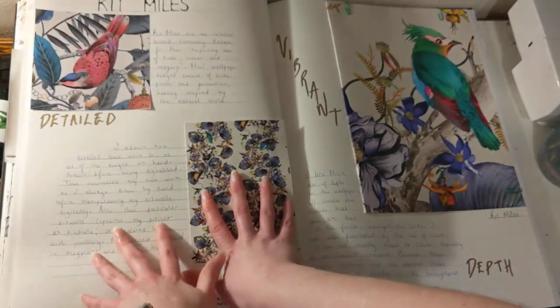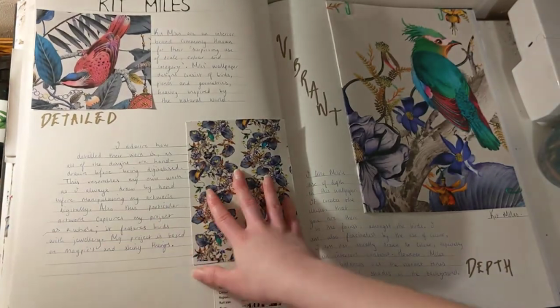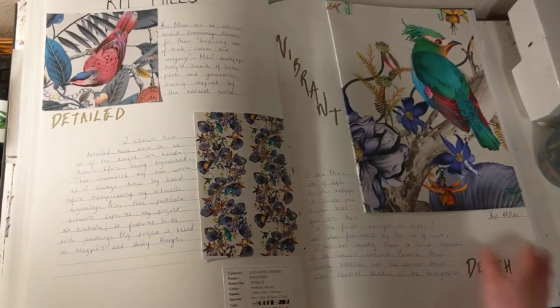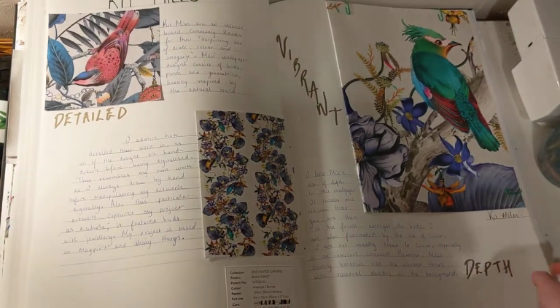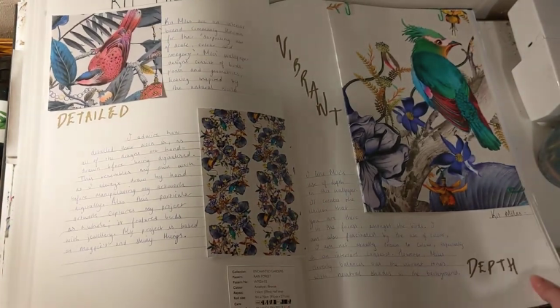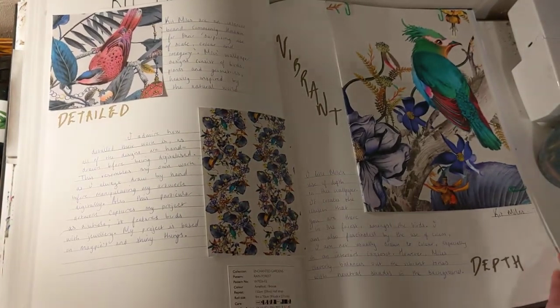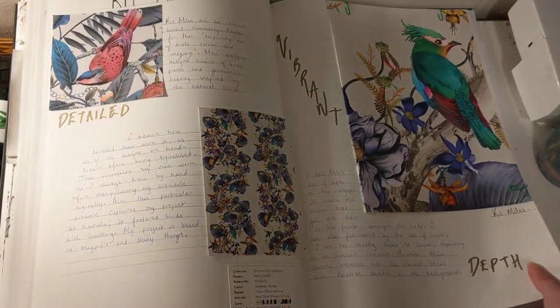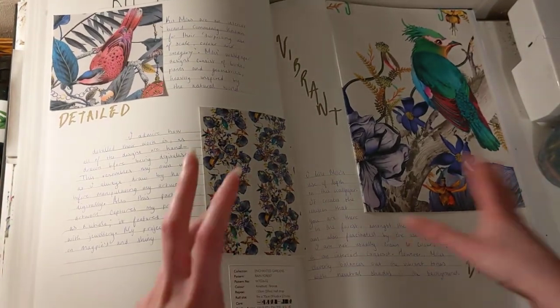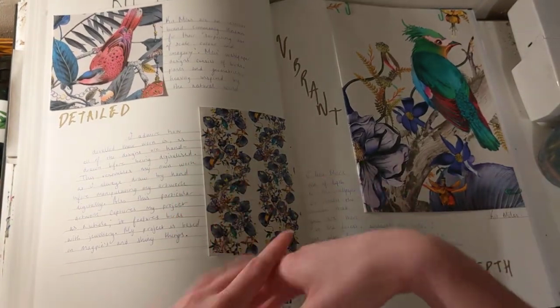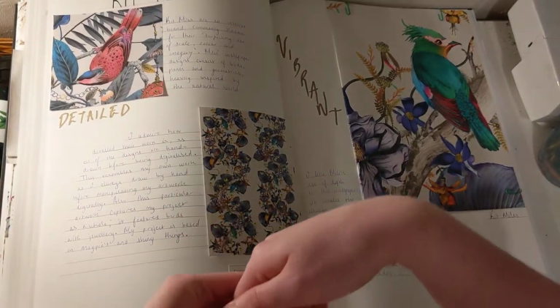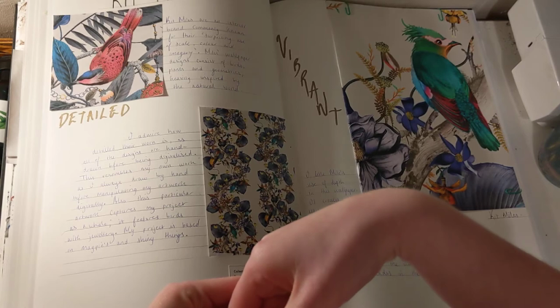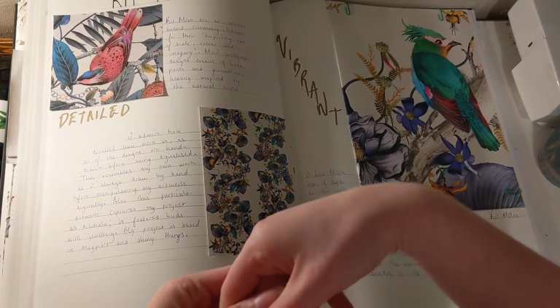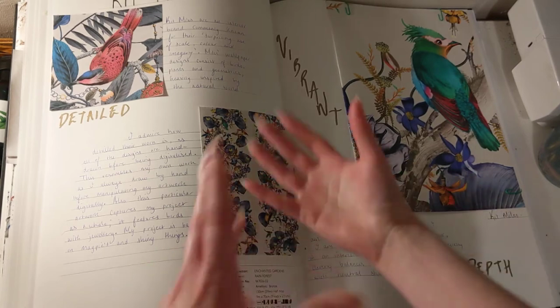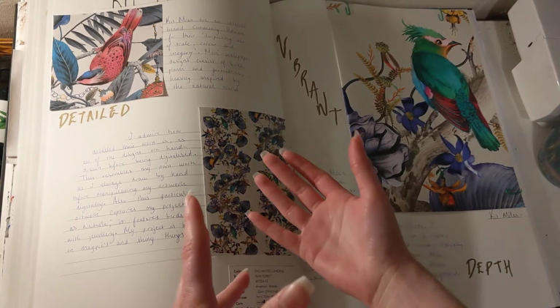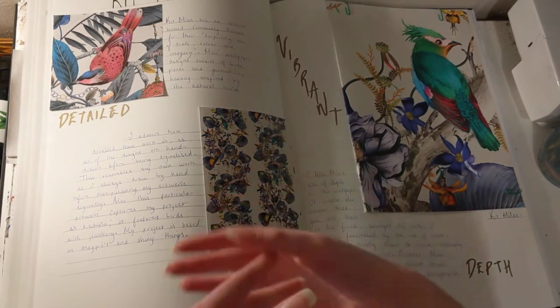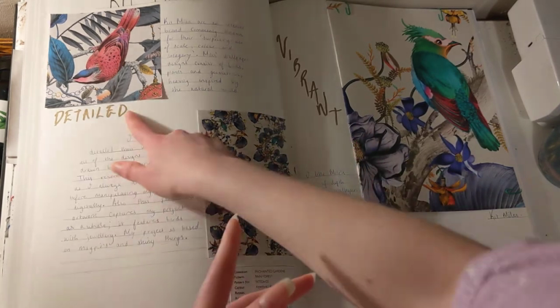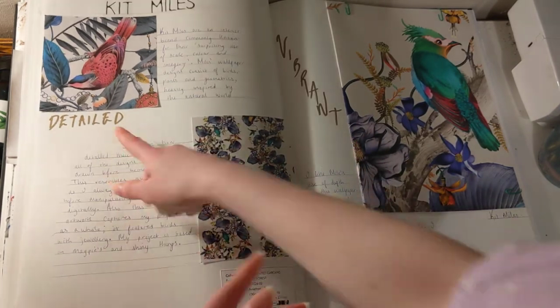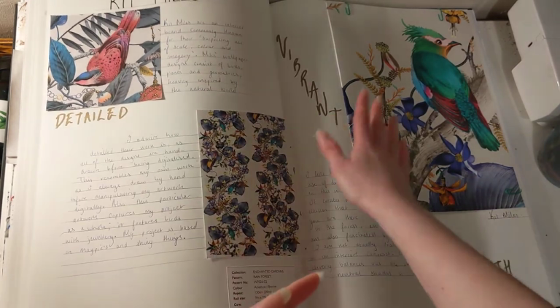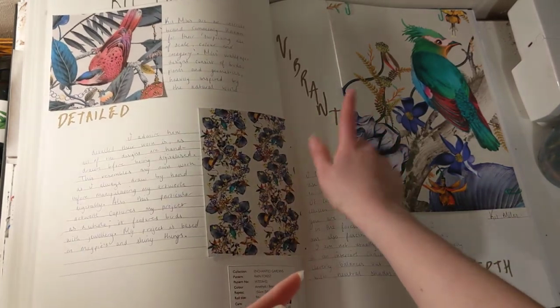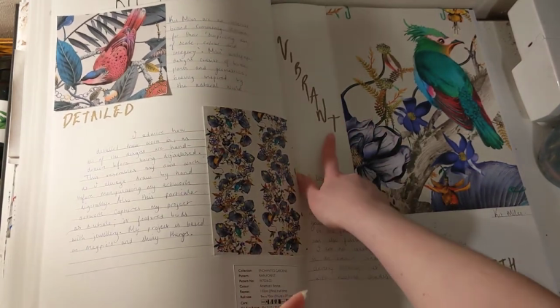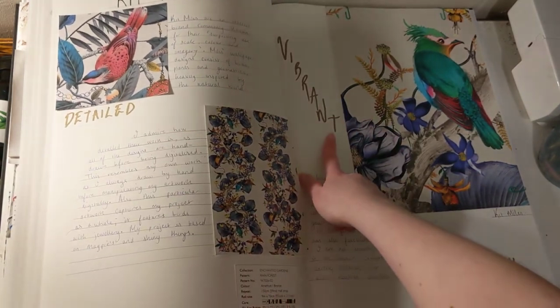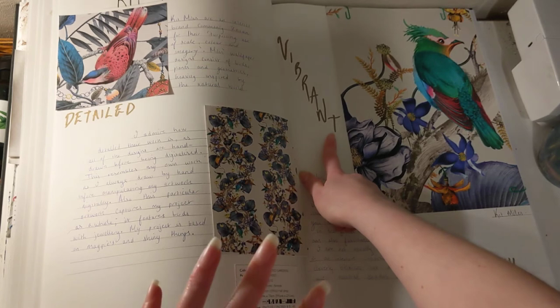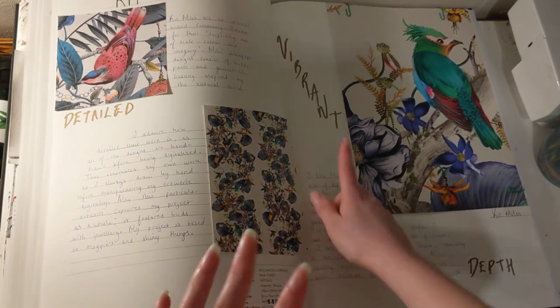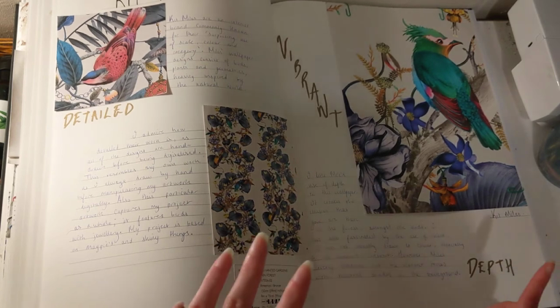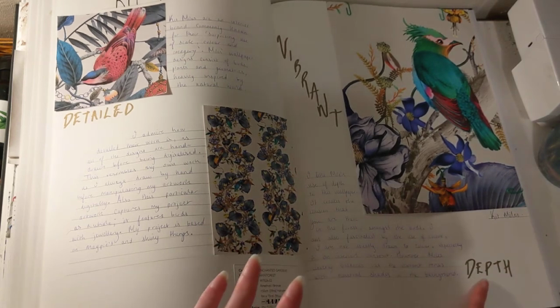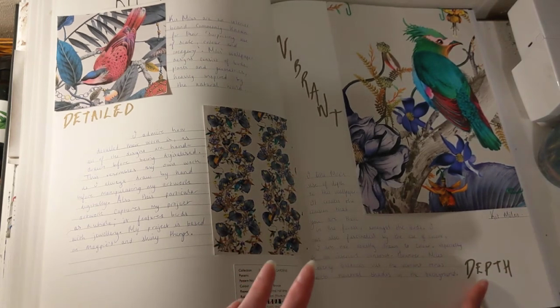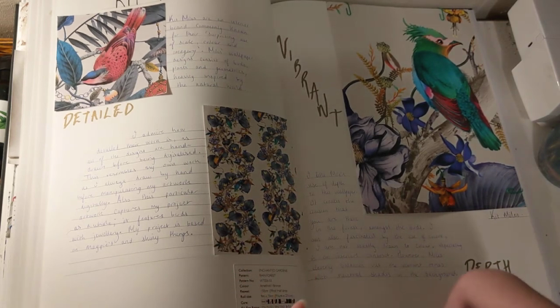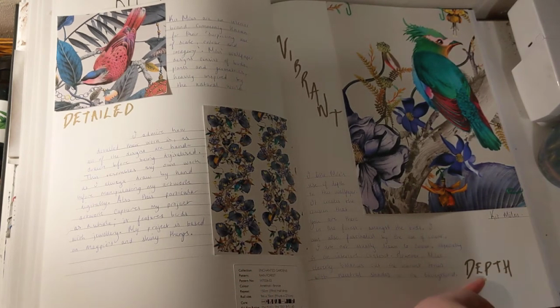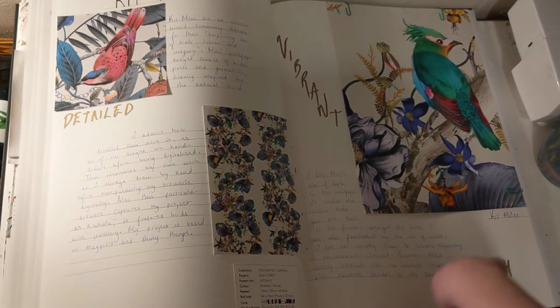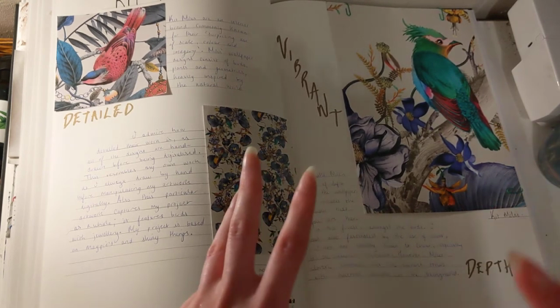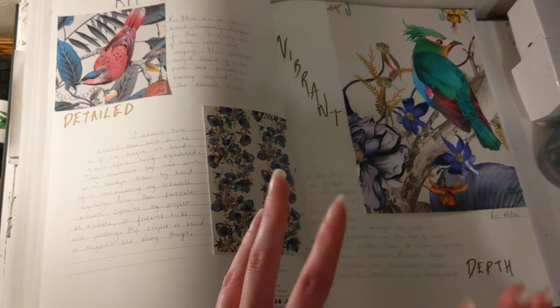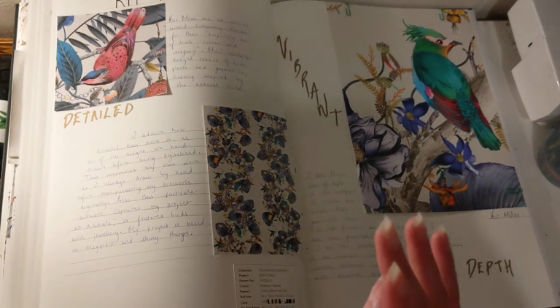And then I started looking at Kit Miles. I liked how his drawings were bird-related, very detailed, and vibrant — which isn't like me. And I also really enjoyed his use of depth in his work.